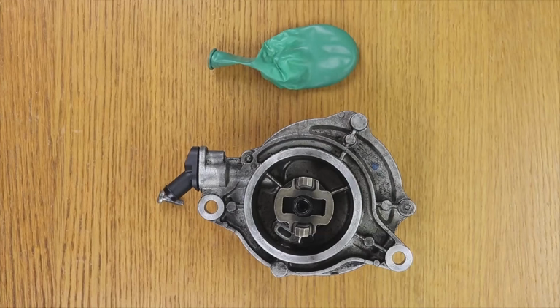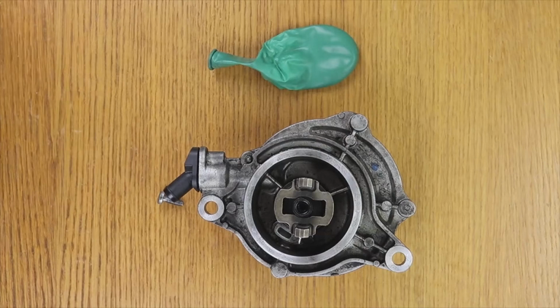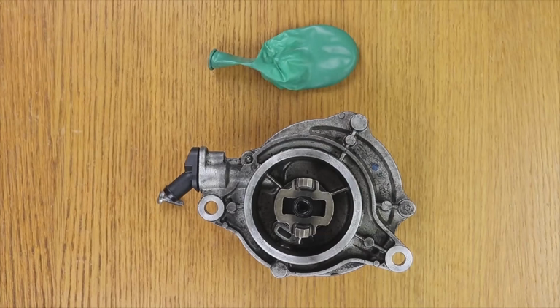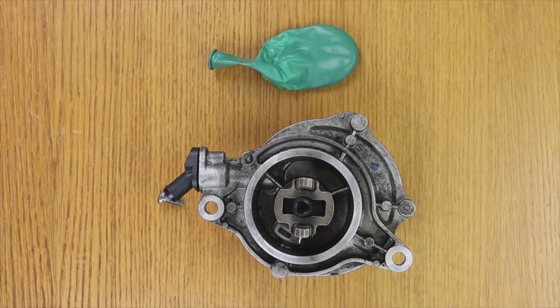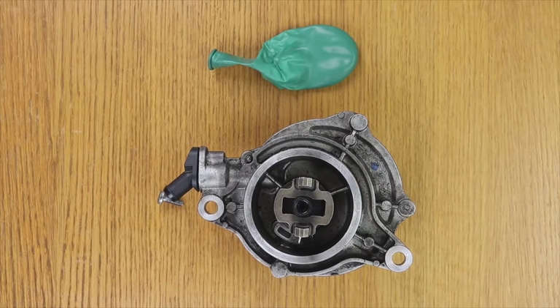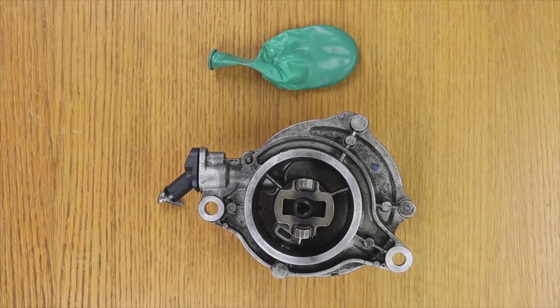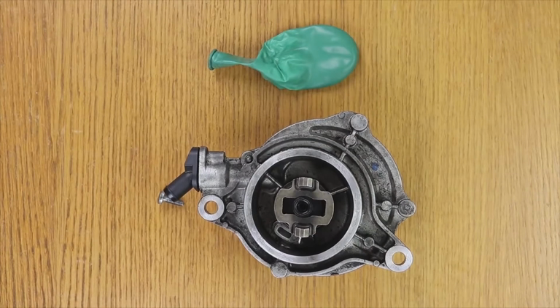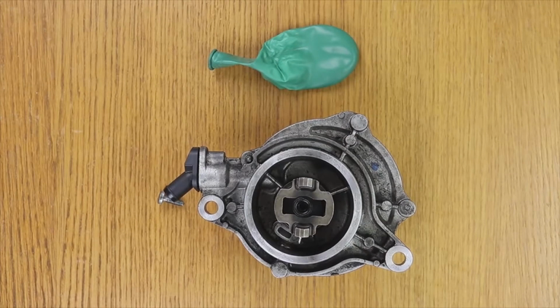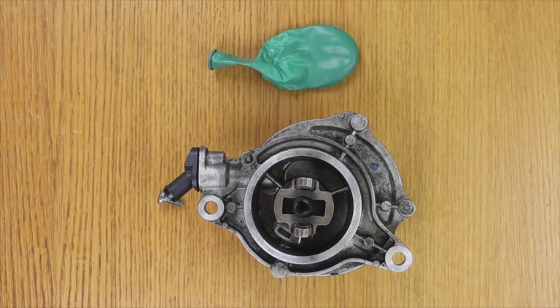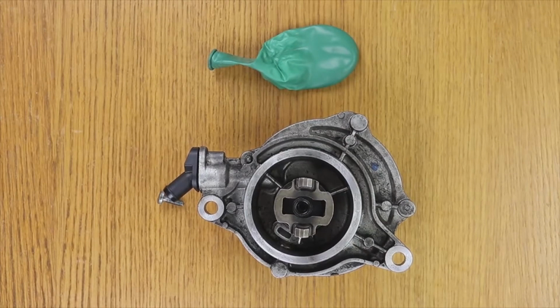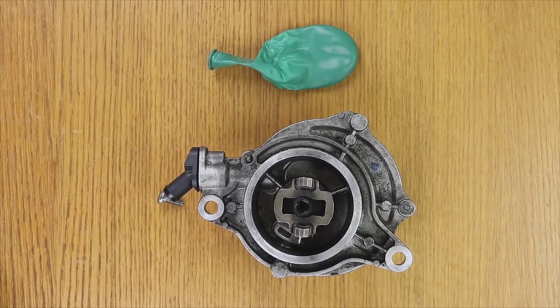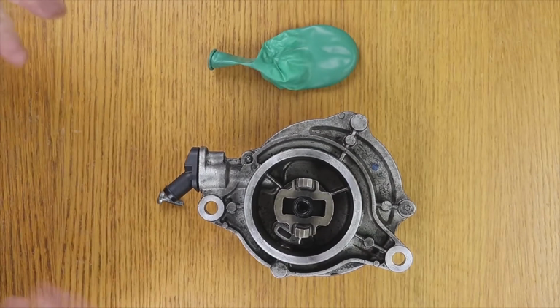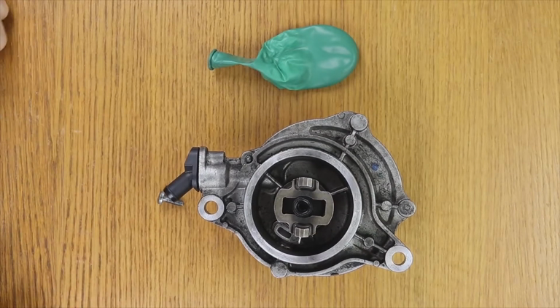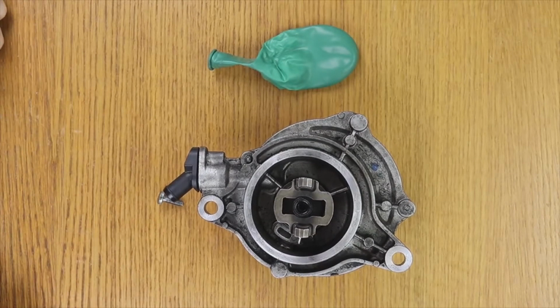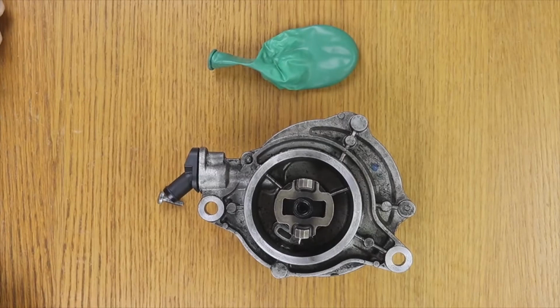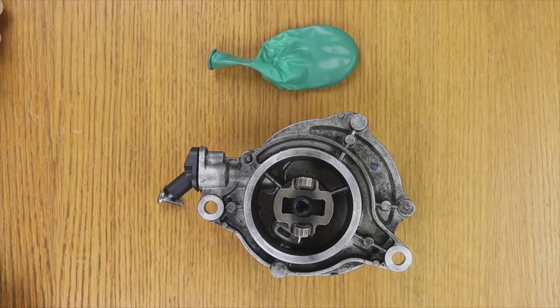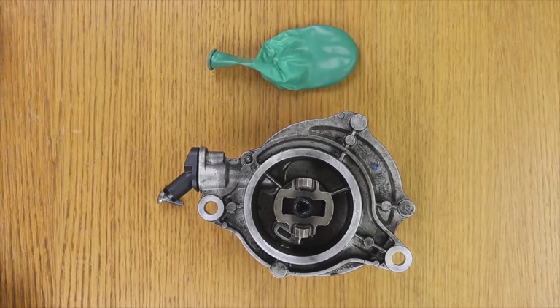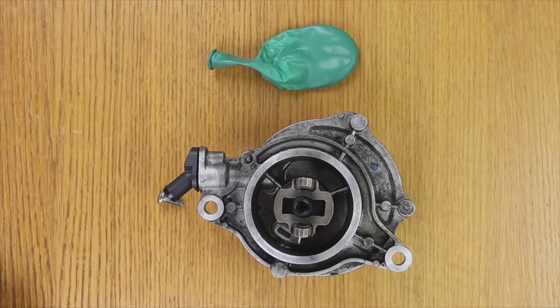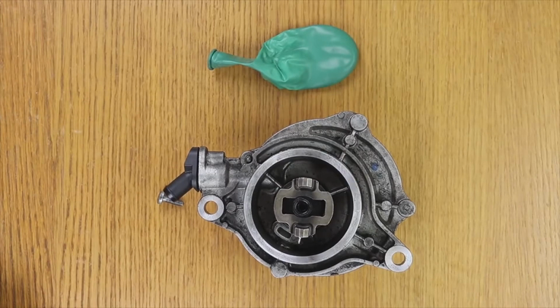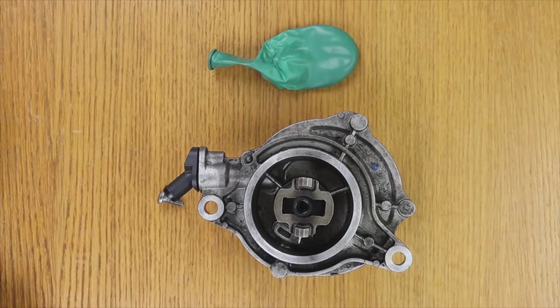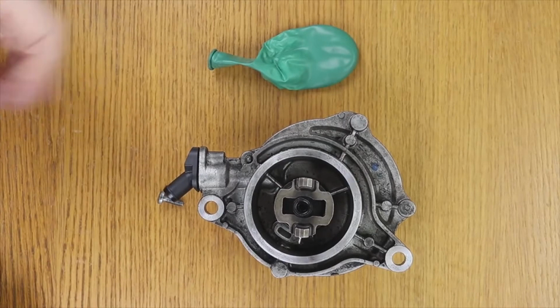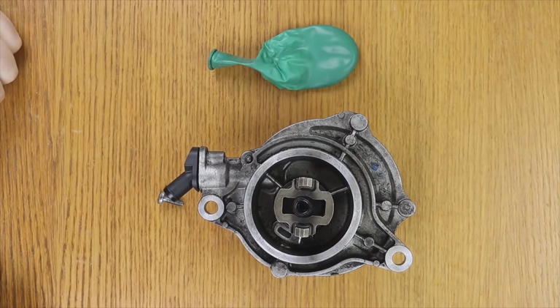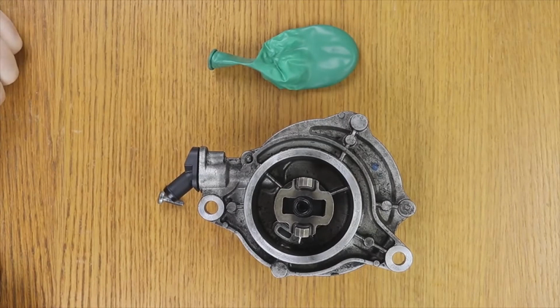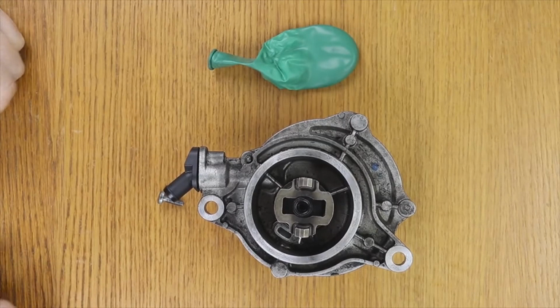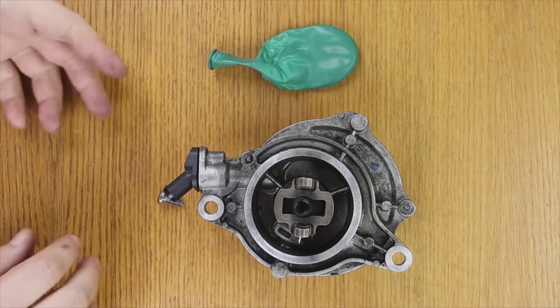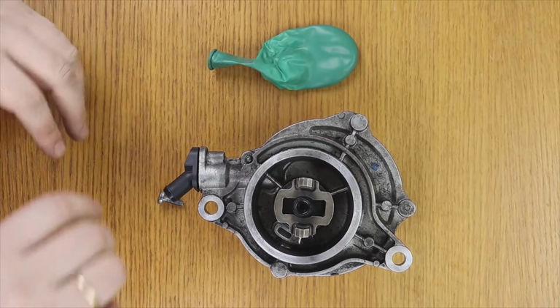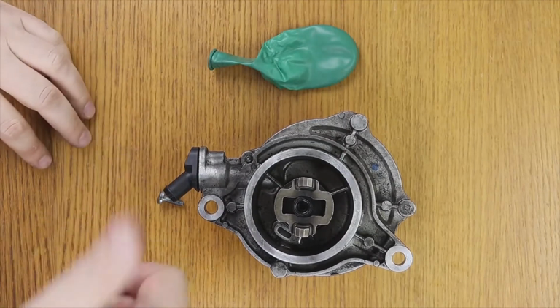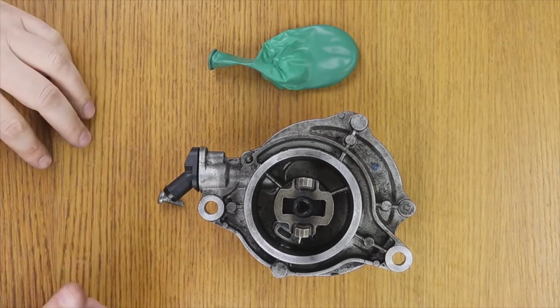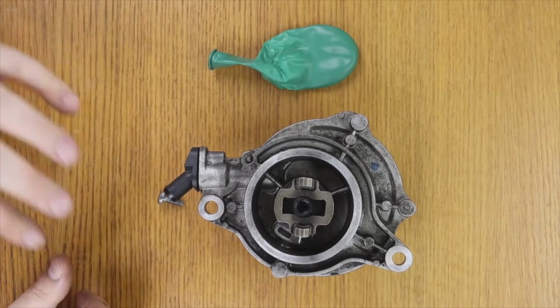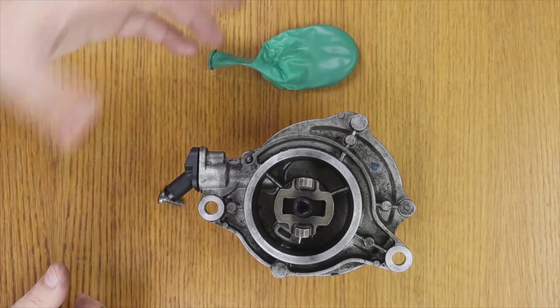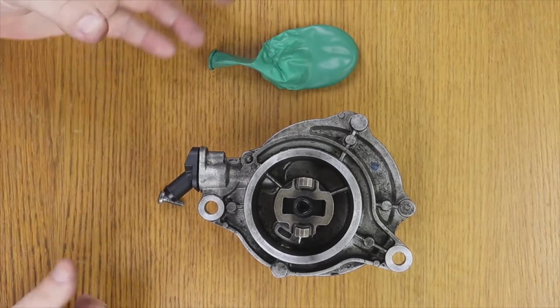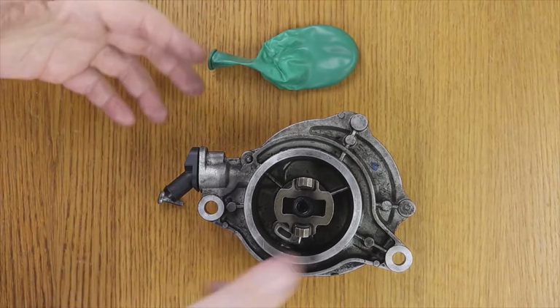Welcome to a new video of the parts channel, answering a question that you have left me: in a vacuum pump, if you turn to one side does it absorb, and if you turn to the opposite side does it expel air?